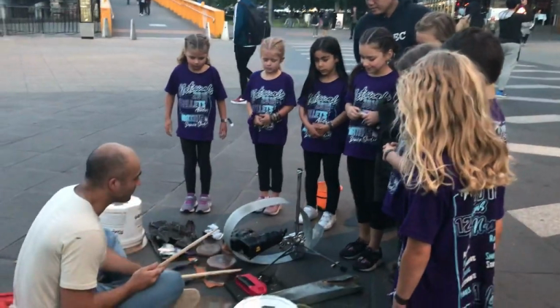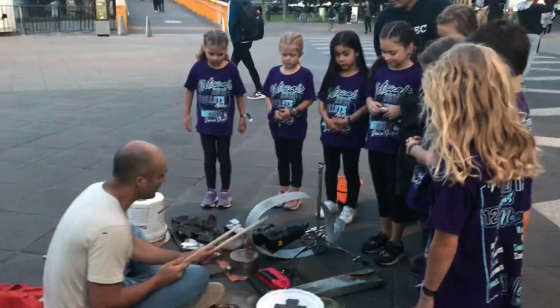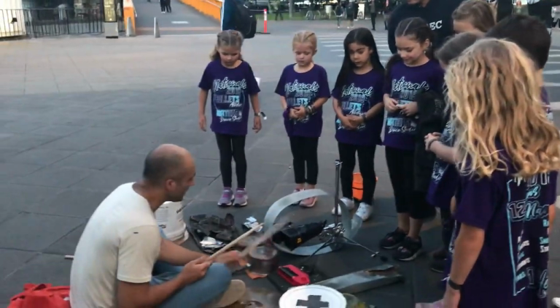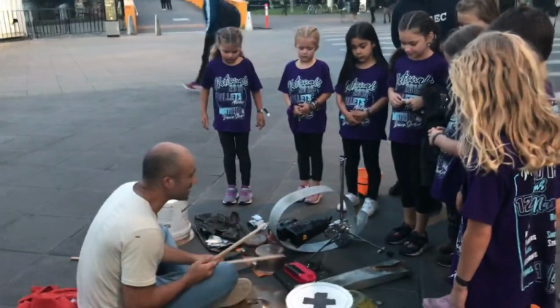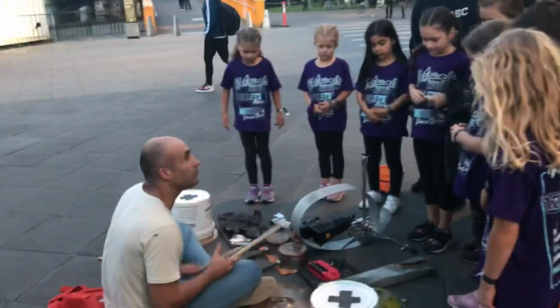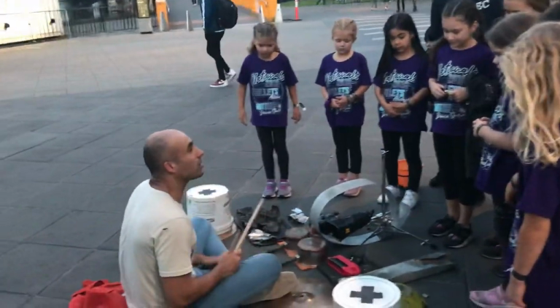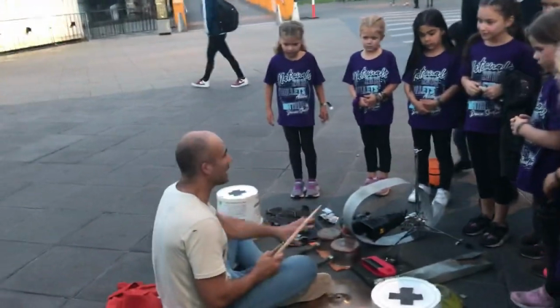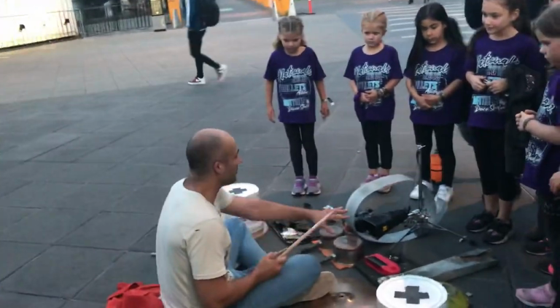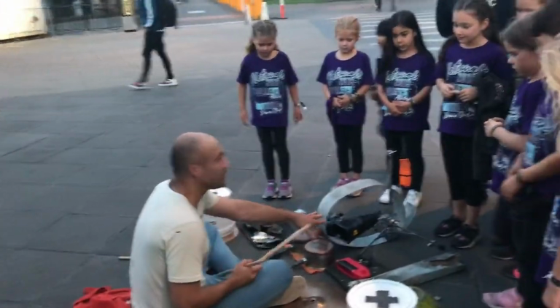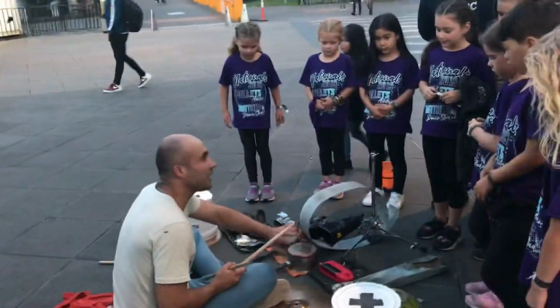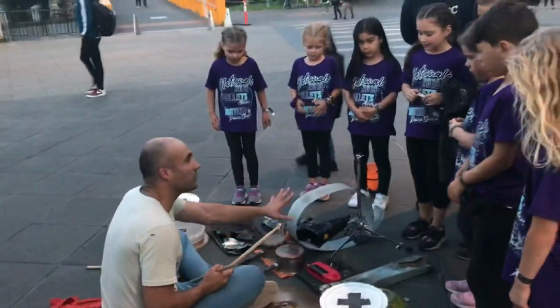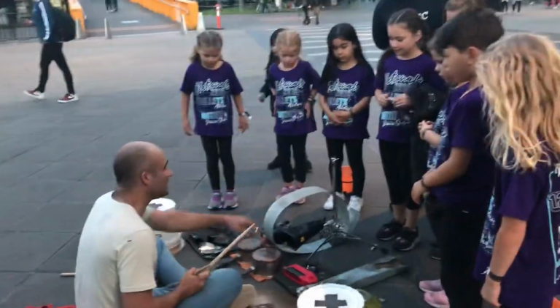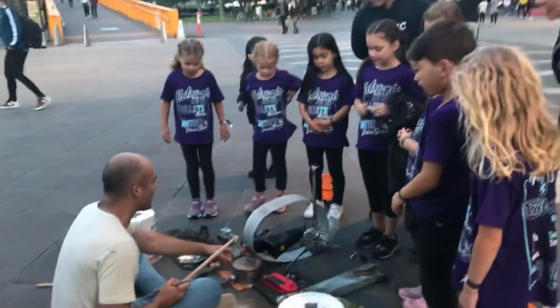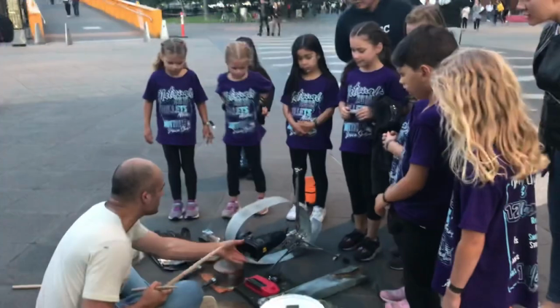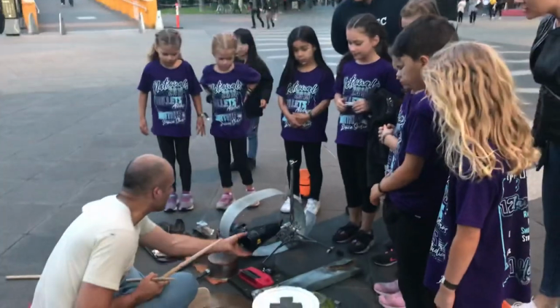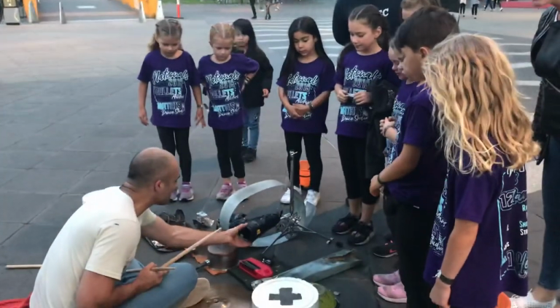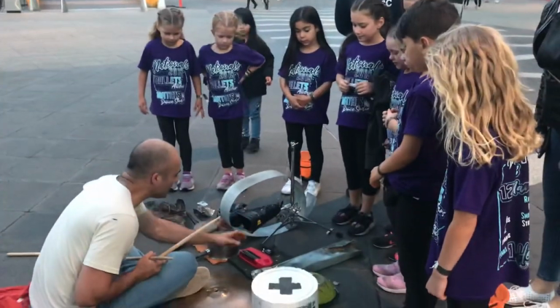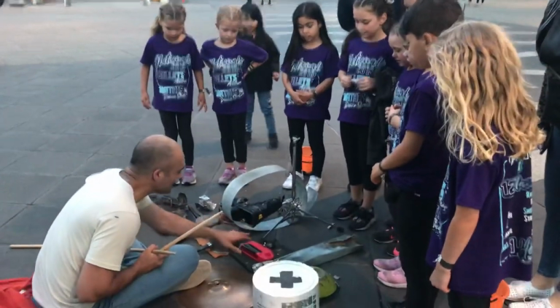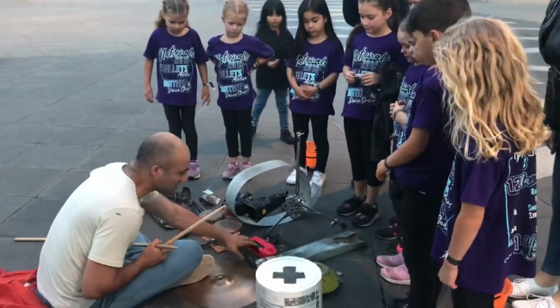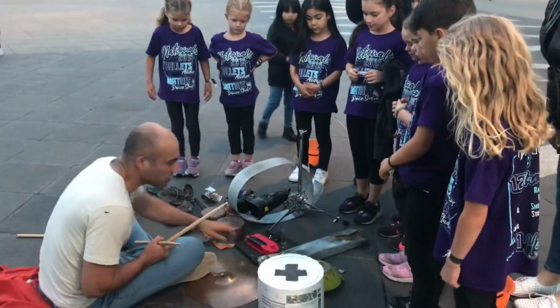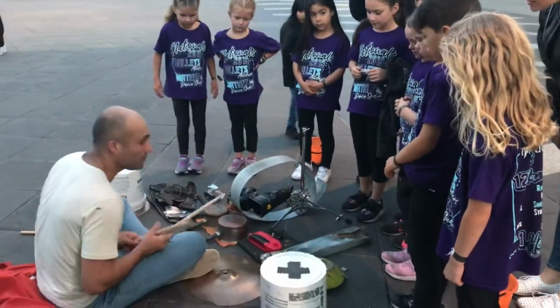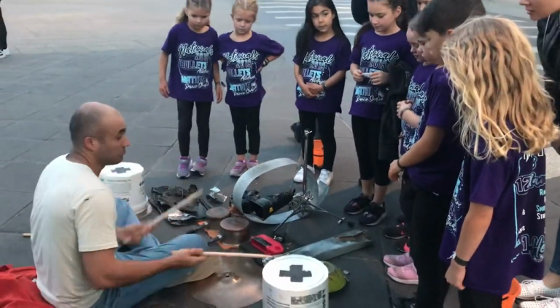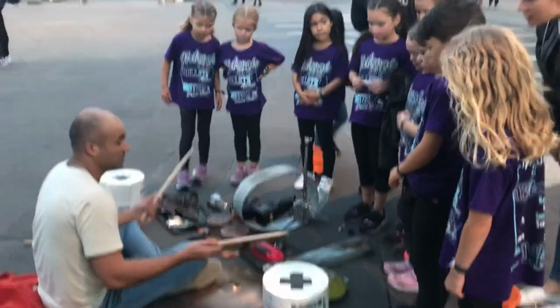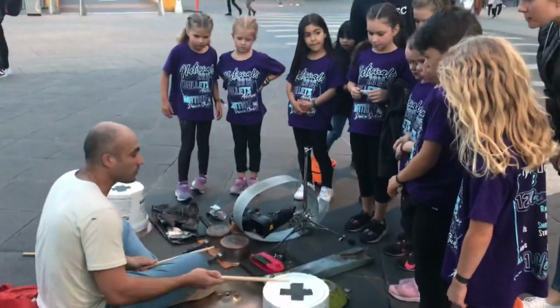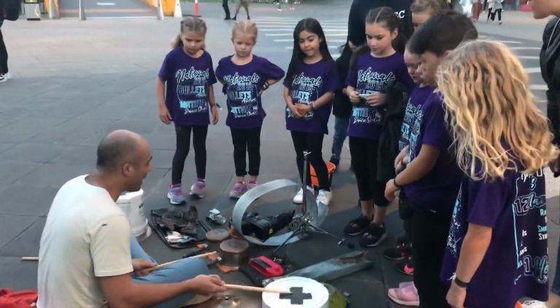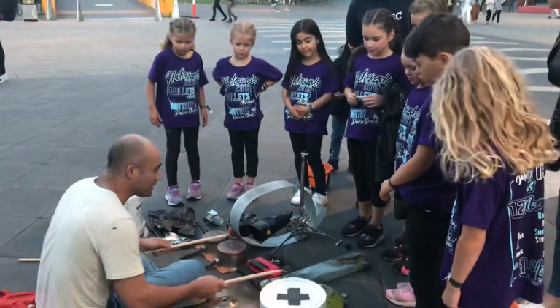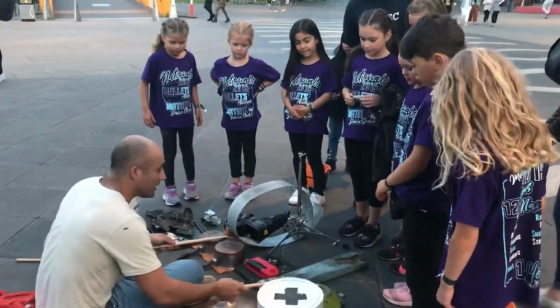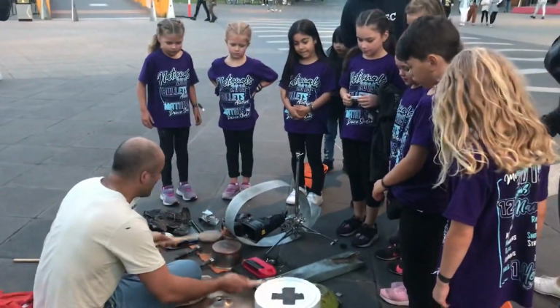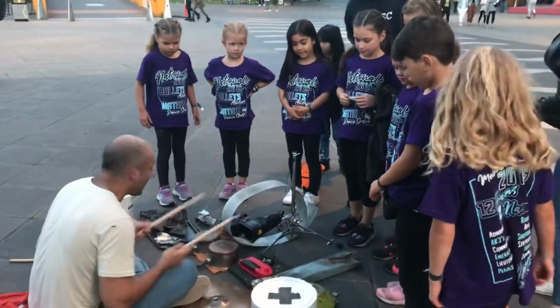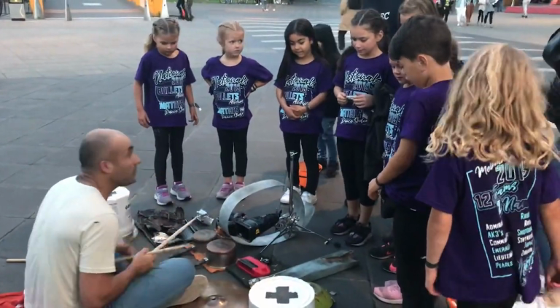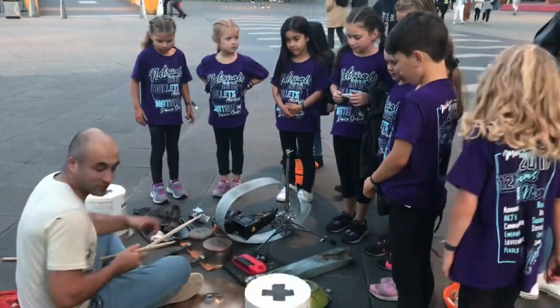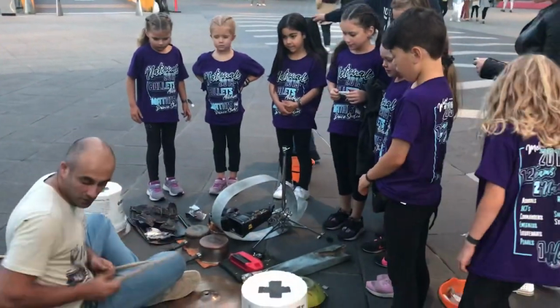Cowbell and jump block — you can find everything in a drum store. This is pretty and it is cheap. Just one bucket and a few pans, you know.